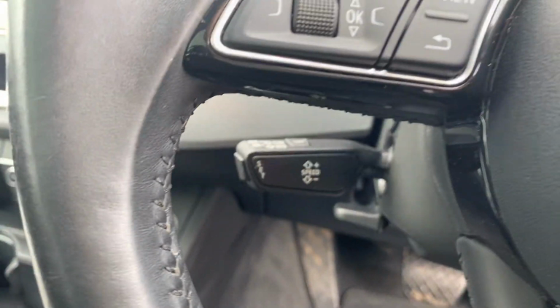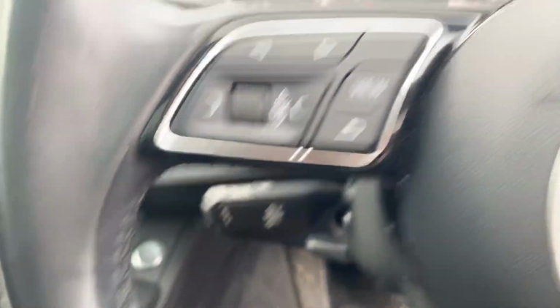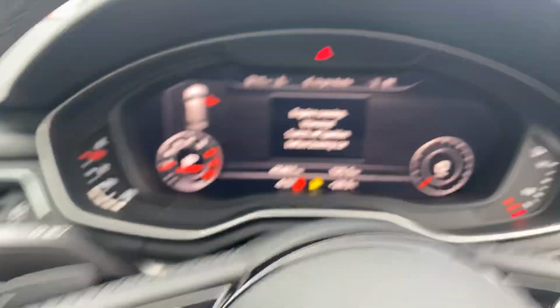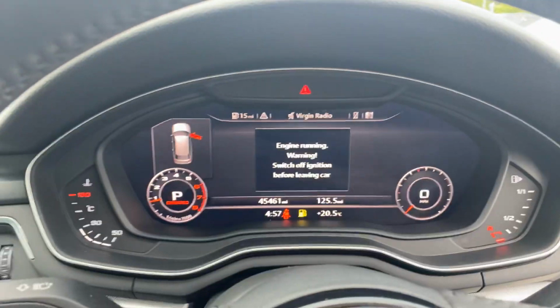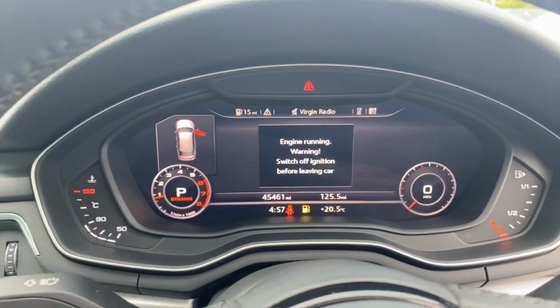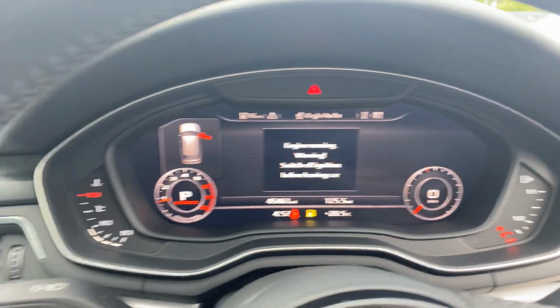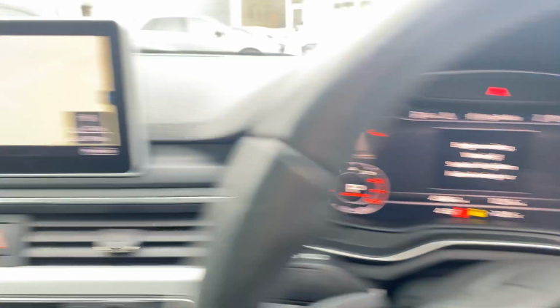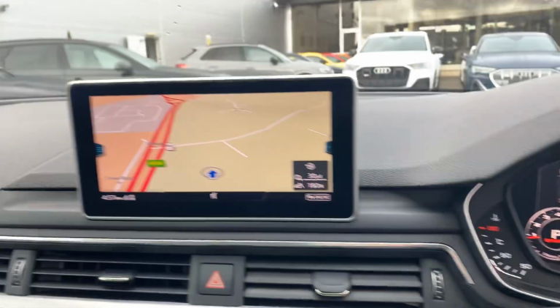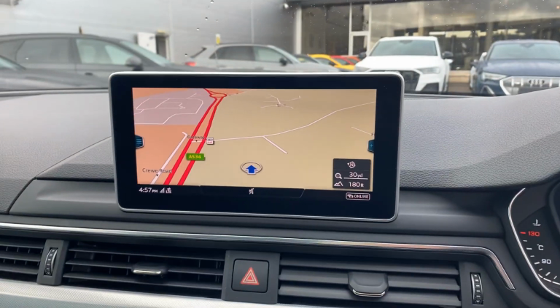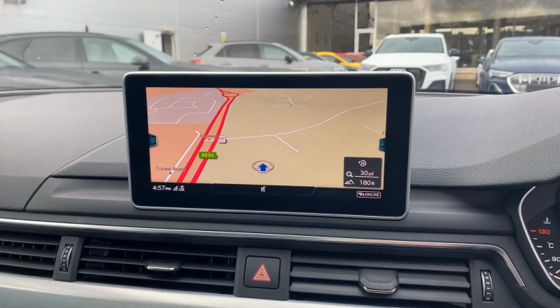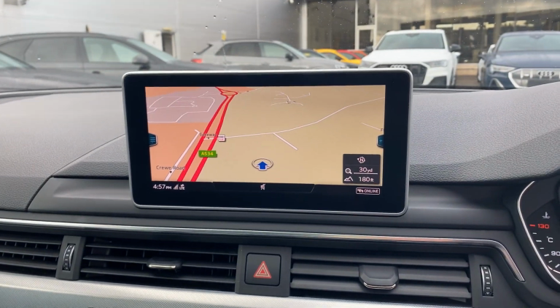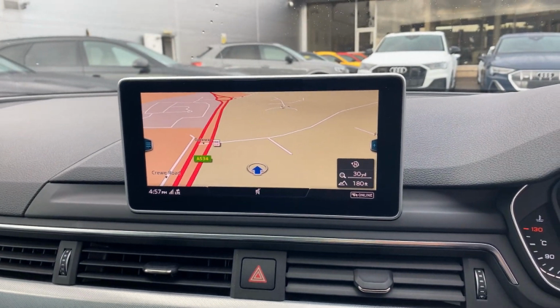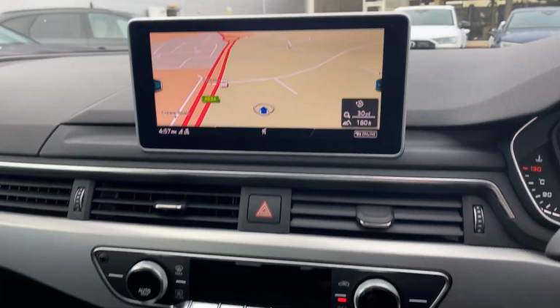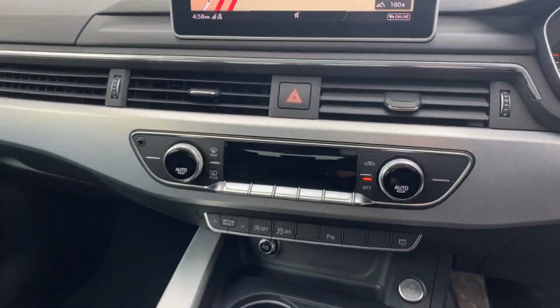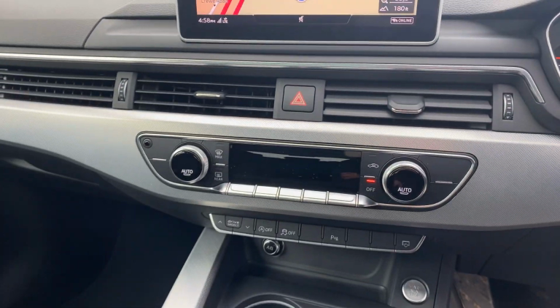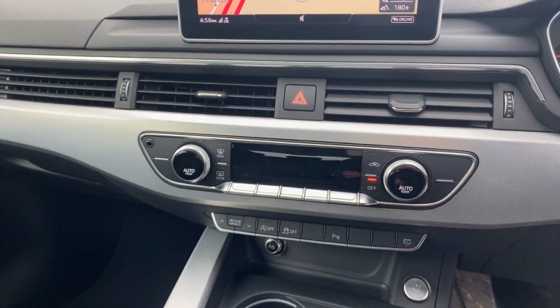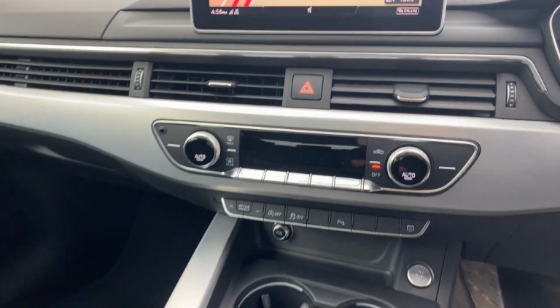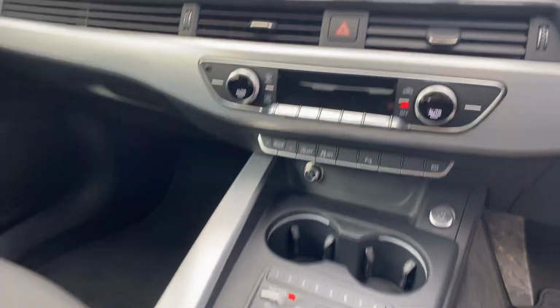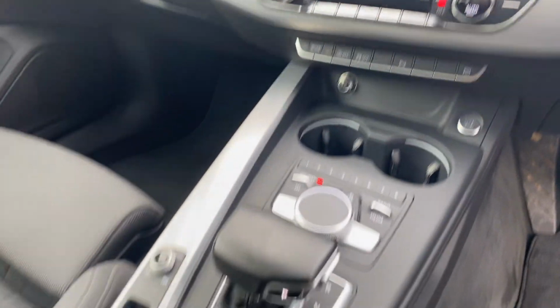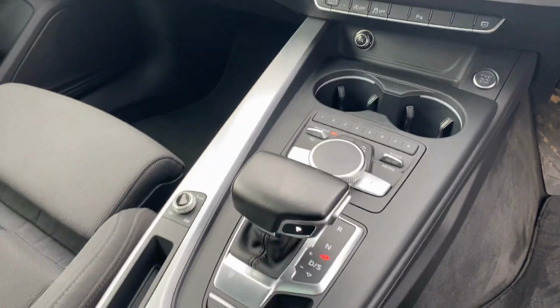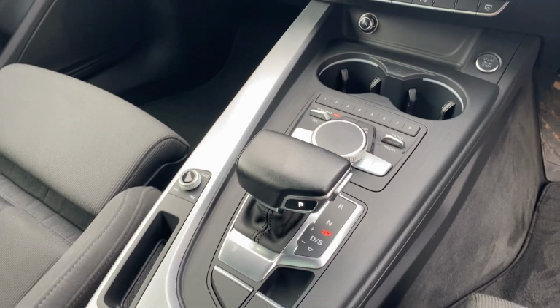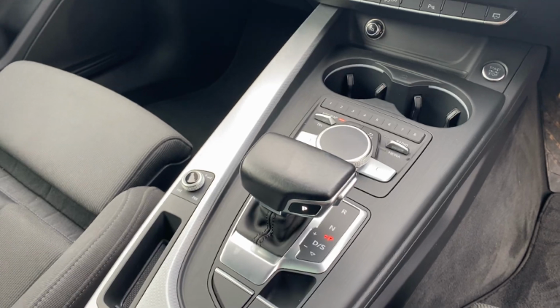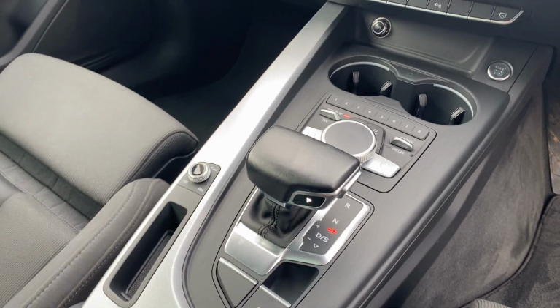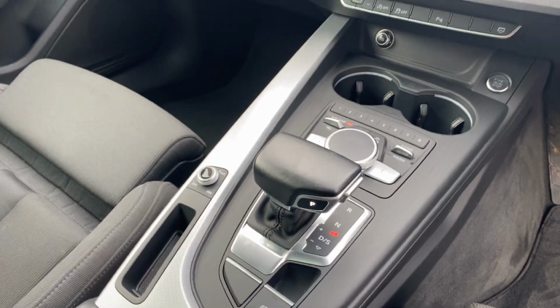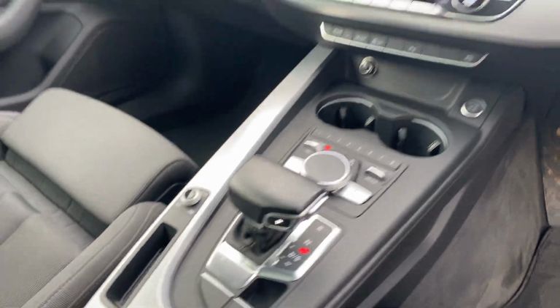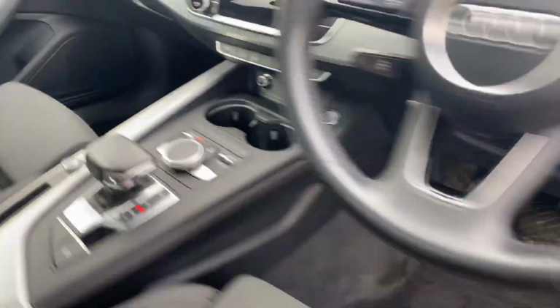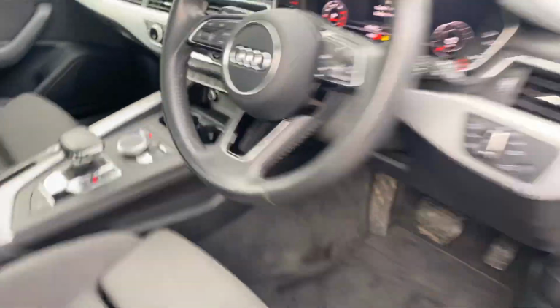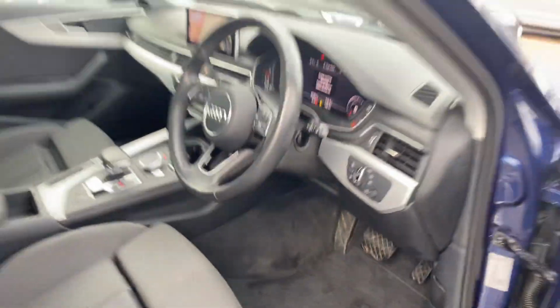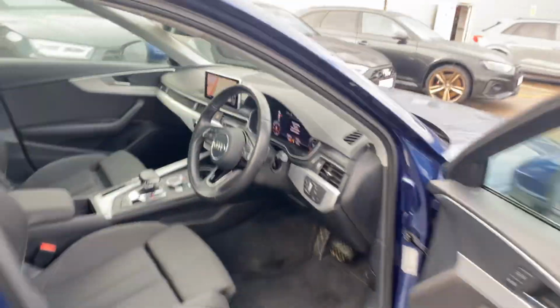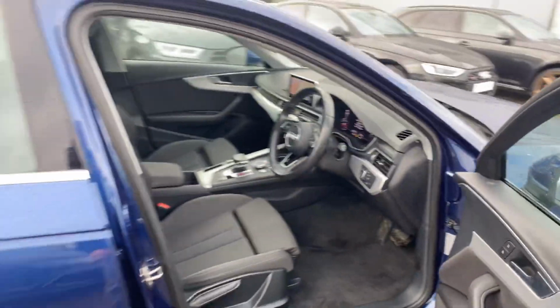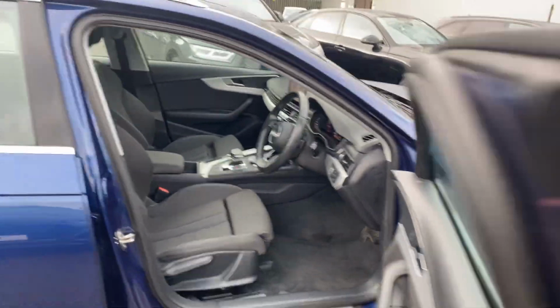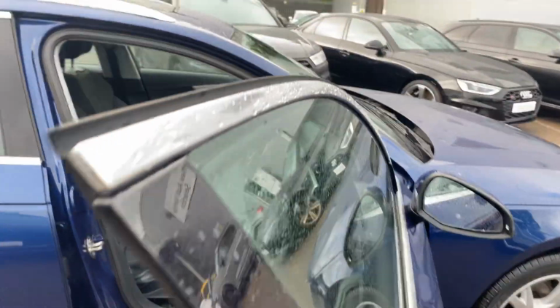Further features include cruise control, Audi's virtual cockpit, the MMI display with navigation, three-zone digital climate control, and a seven-speed S tronic automatic gearbox. If you'd like any more information on this Audi A4,